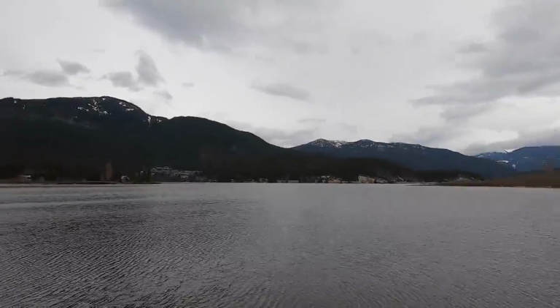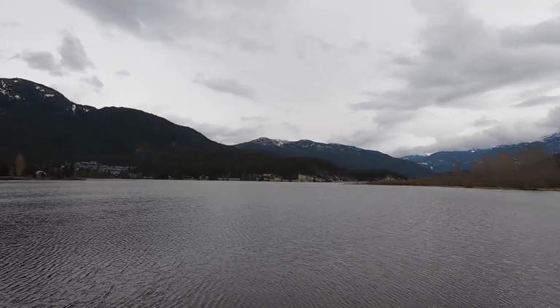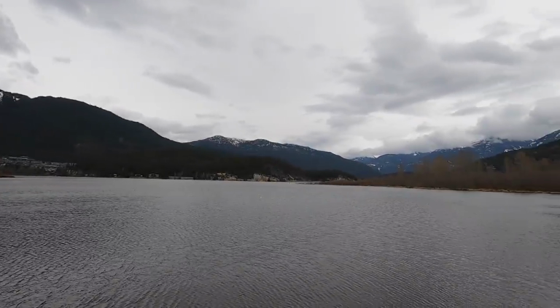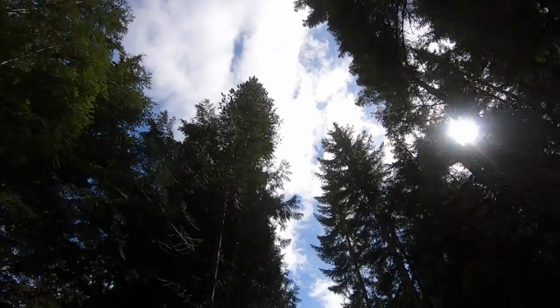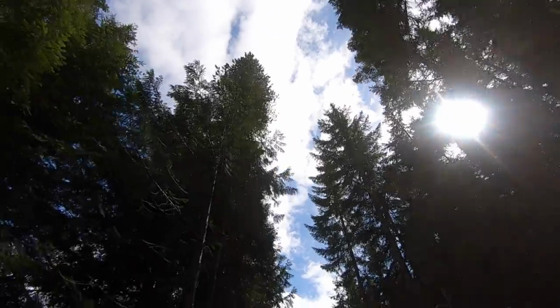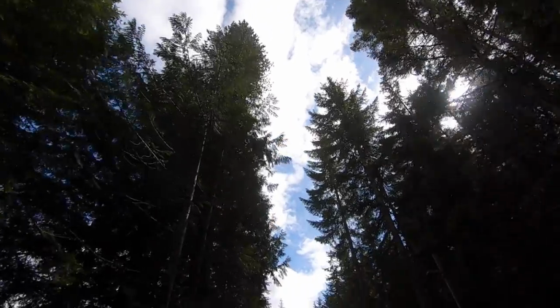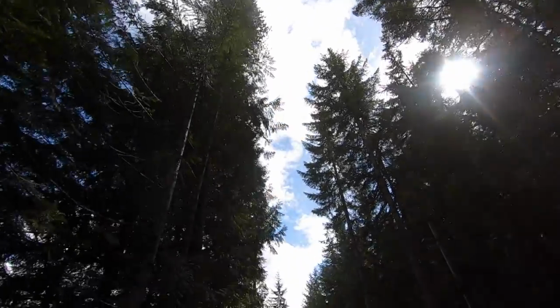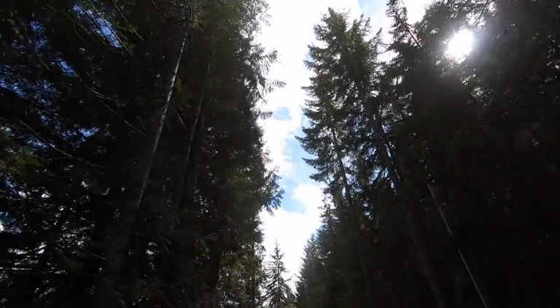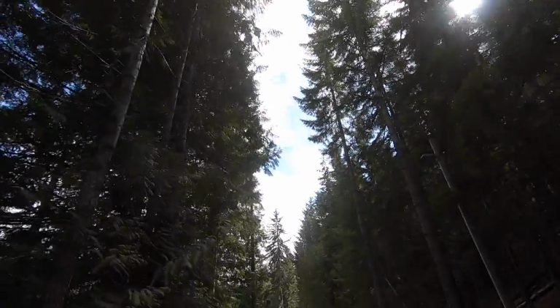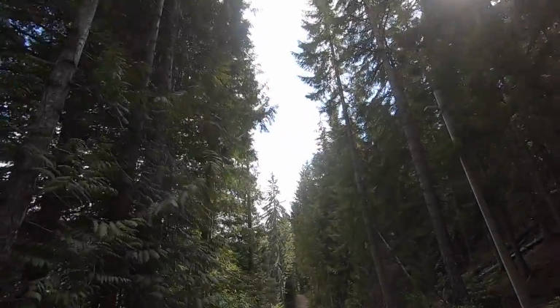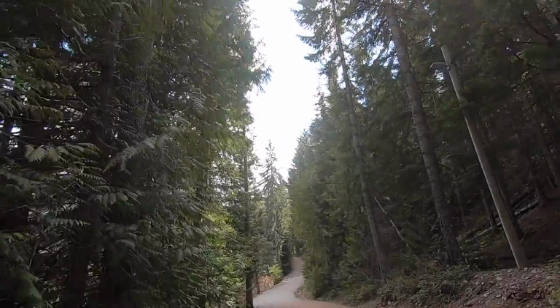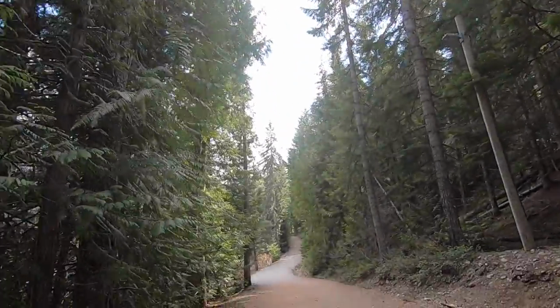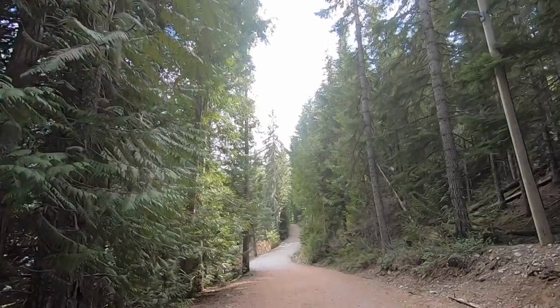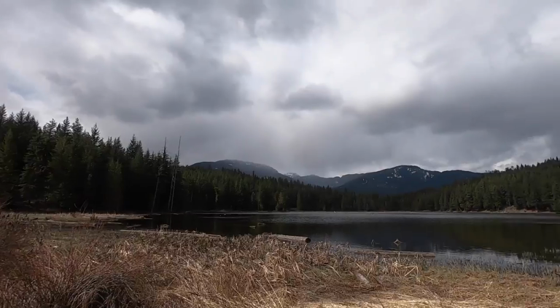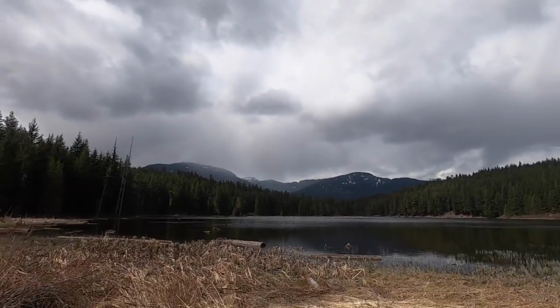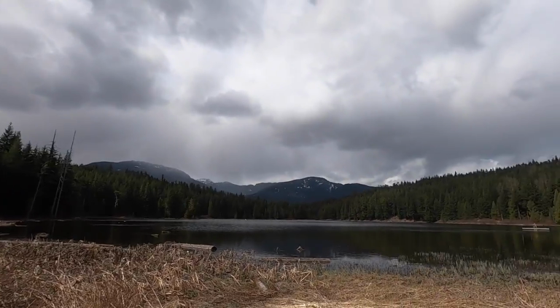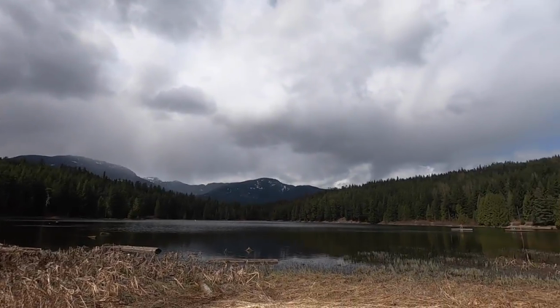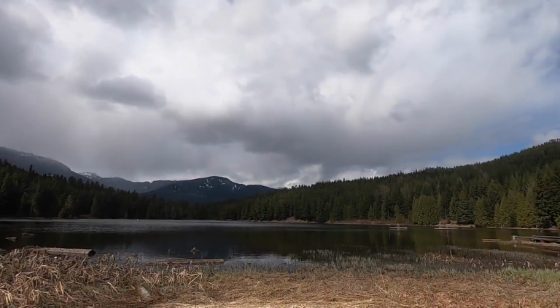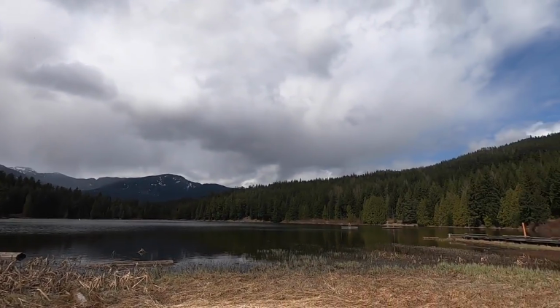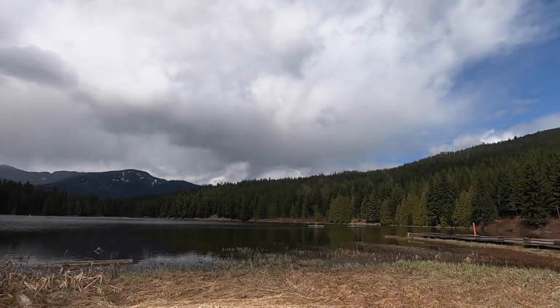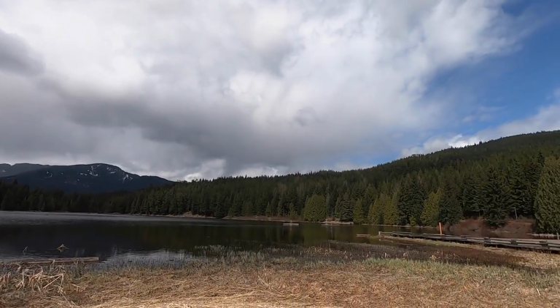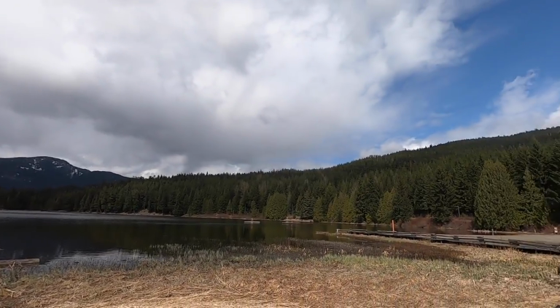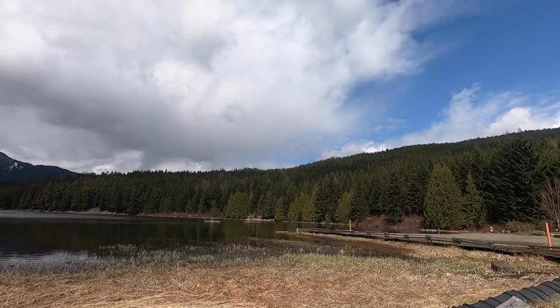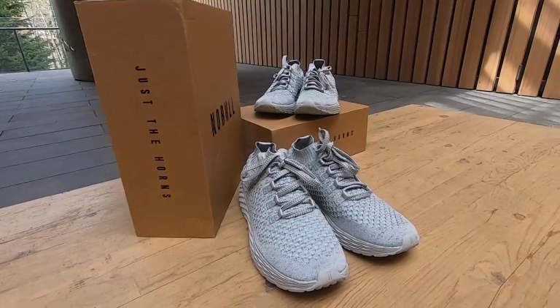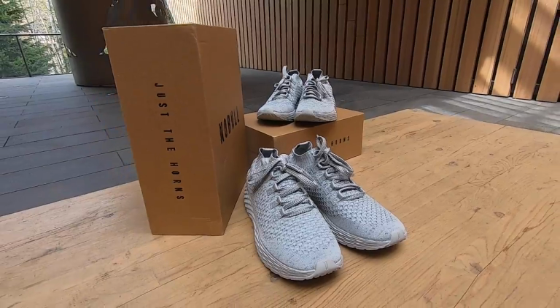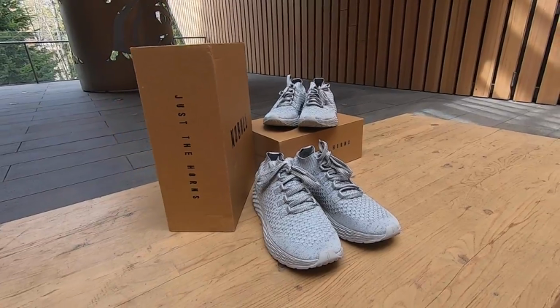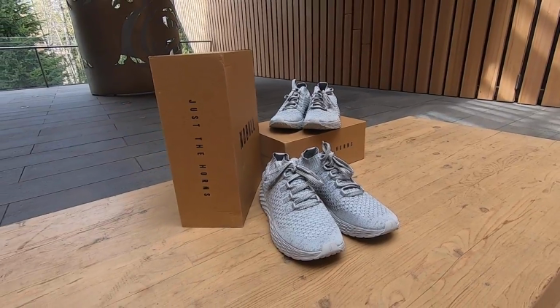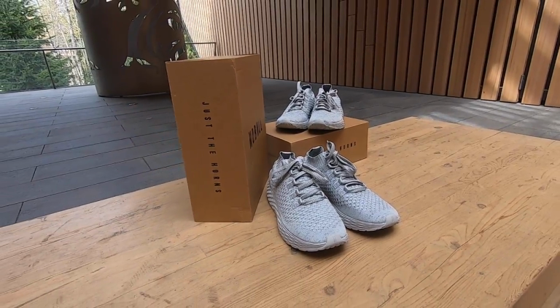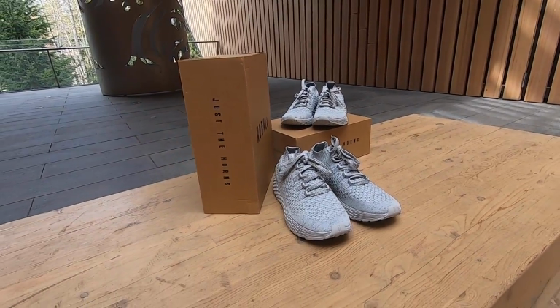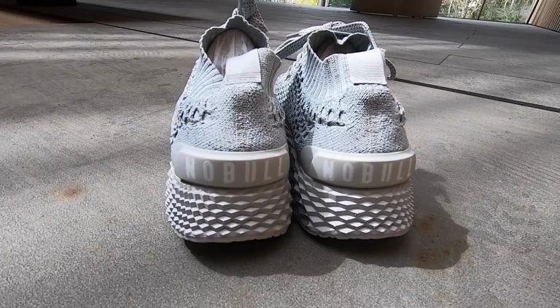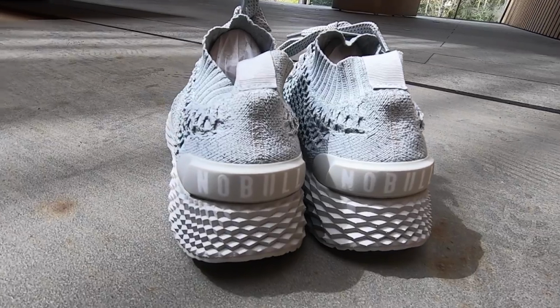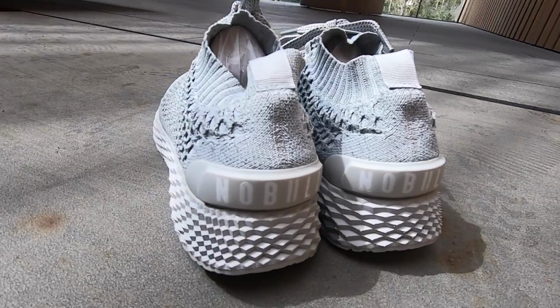Now that we've taken three days to run, jog, and walk in these shoes, it's time to pack them up and say goodbye to Whistler so we can further break down all of the pros and cons of the Noble Runners back at my office. Let's first start off with the overall design of the shoe, because this is one element that I really liked right off the bat.